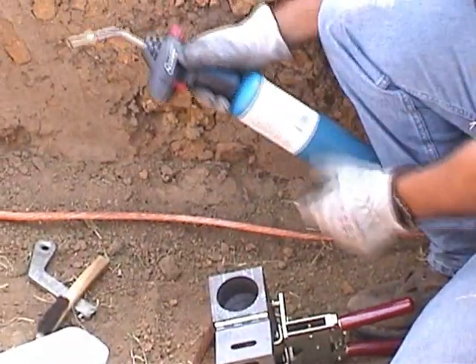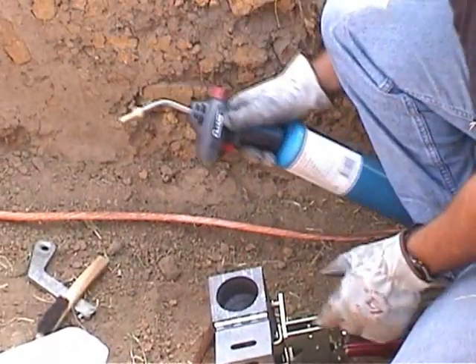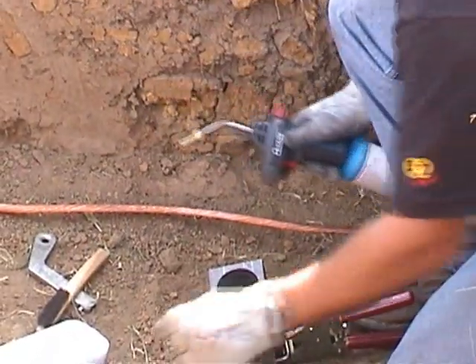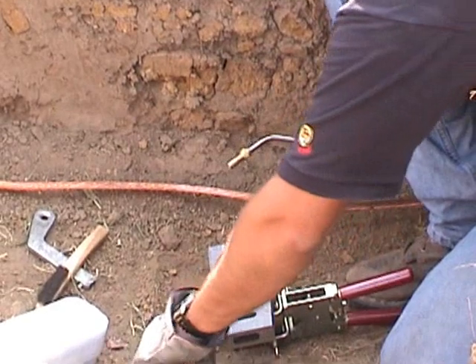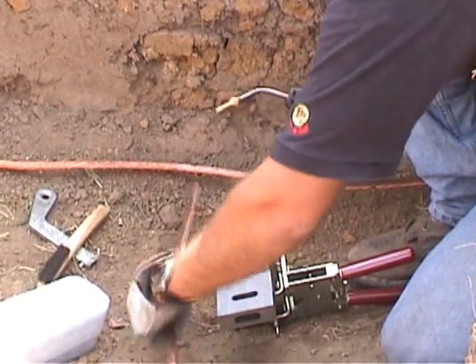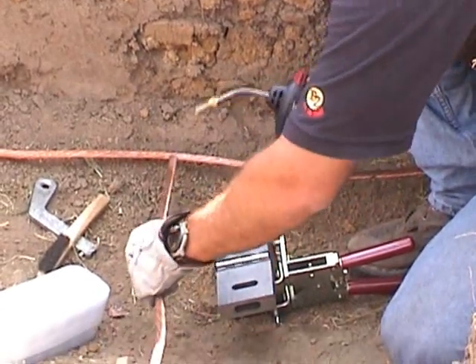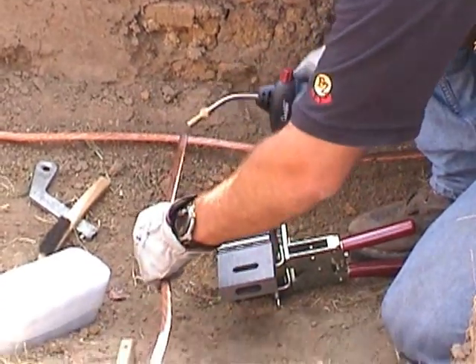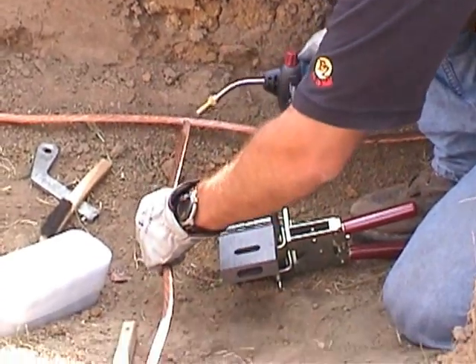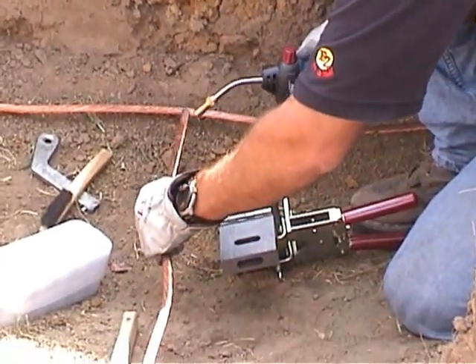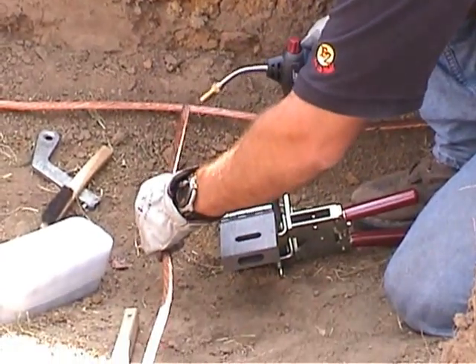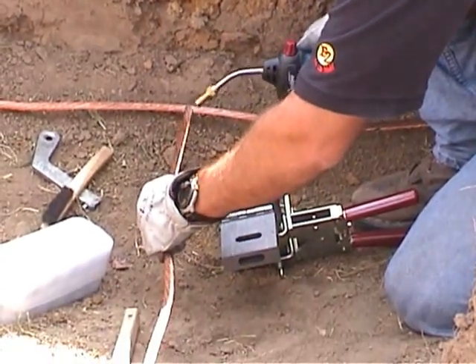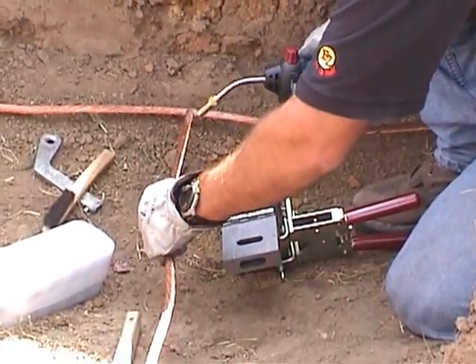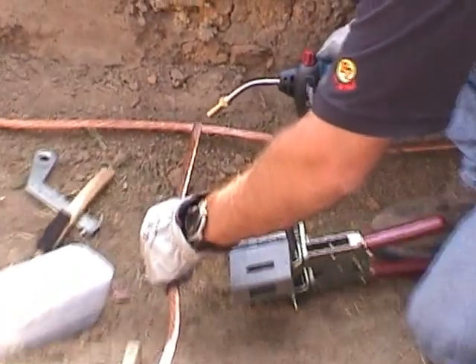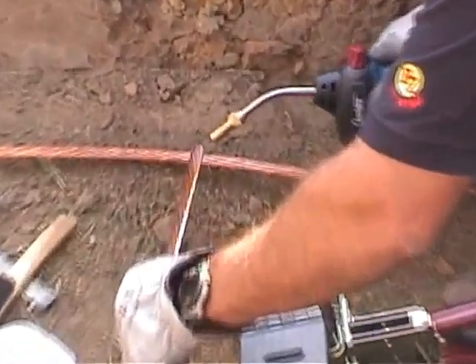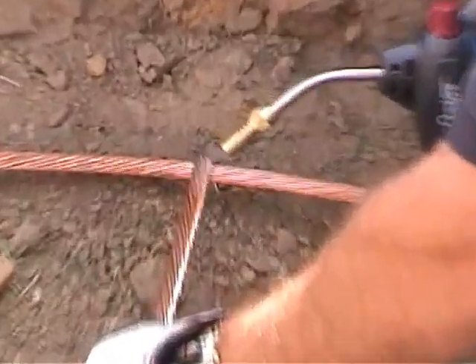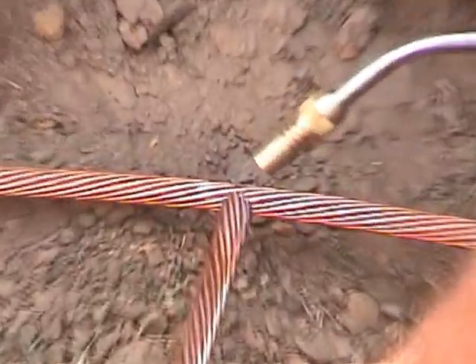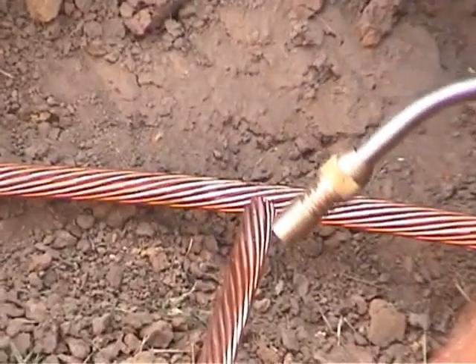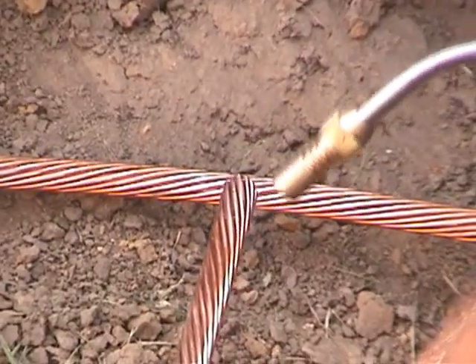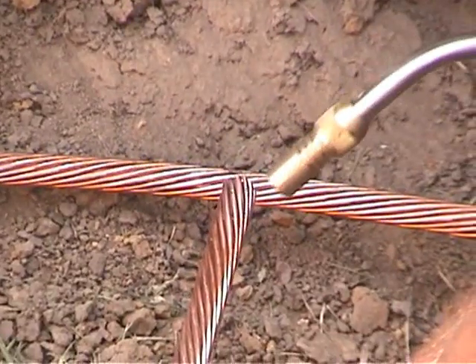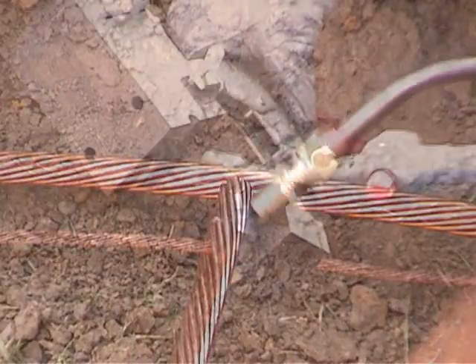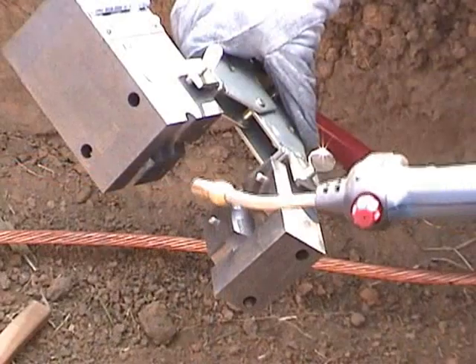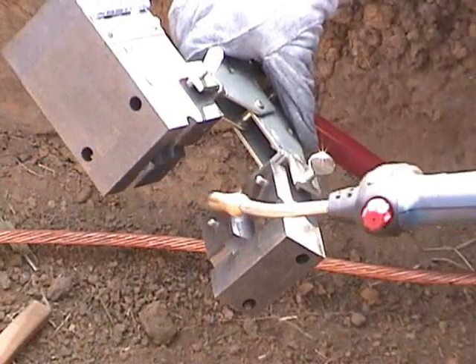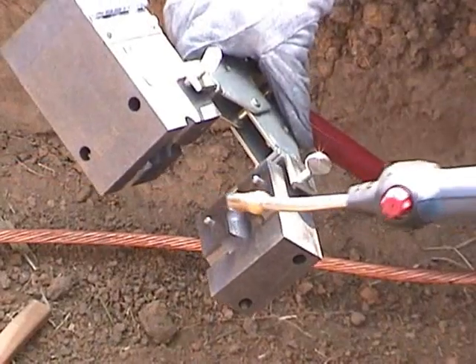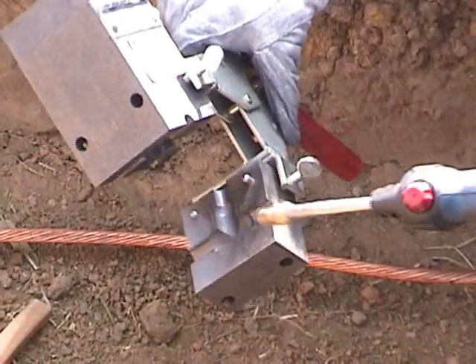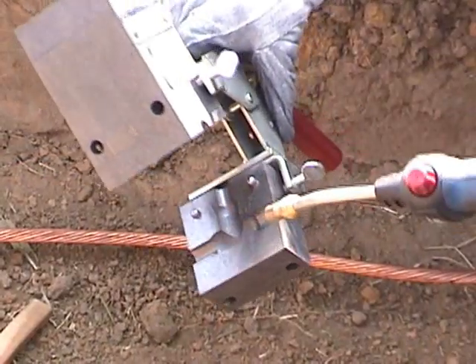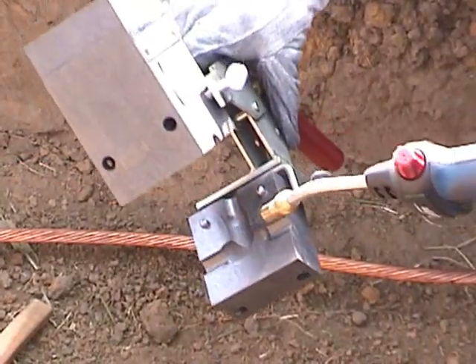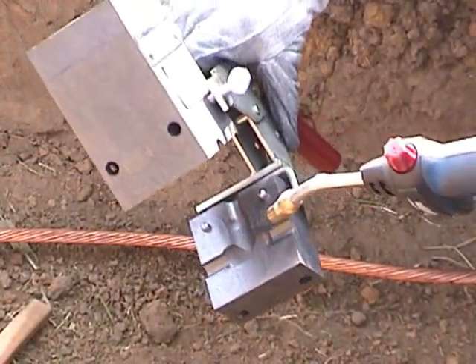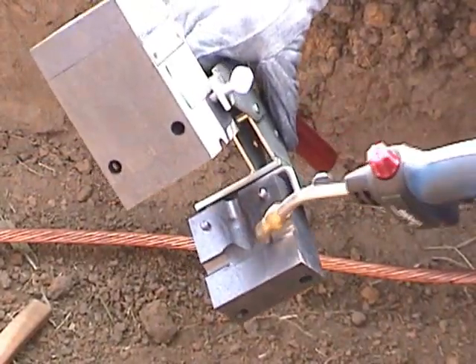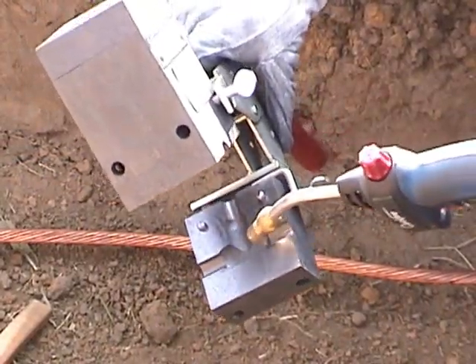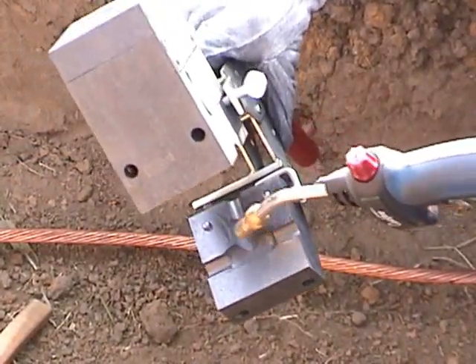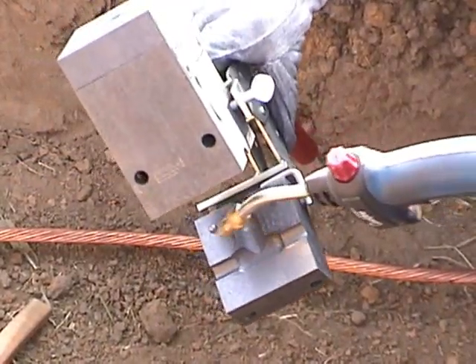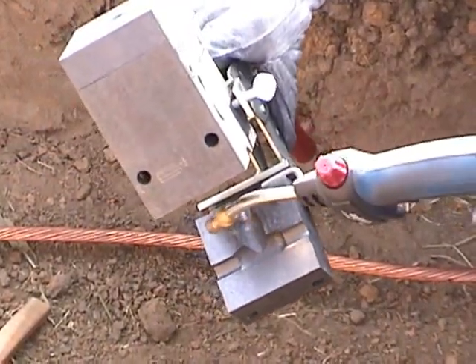It is important that there be no dirt, mud, or moisture on or in the cable or moisture inside the mold, as moisture can cause steam and make the connection porous.